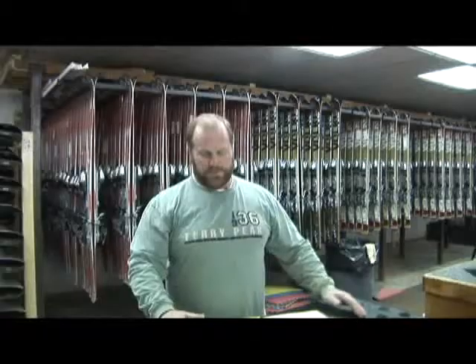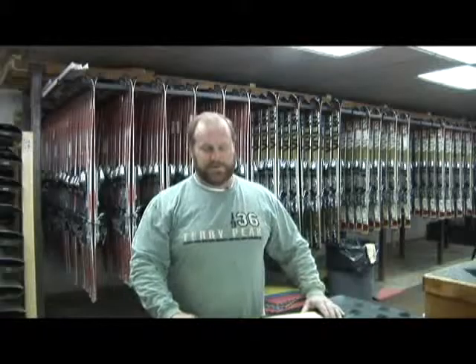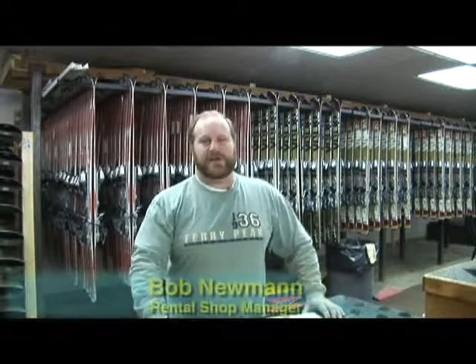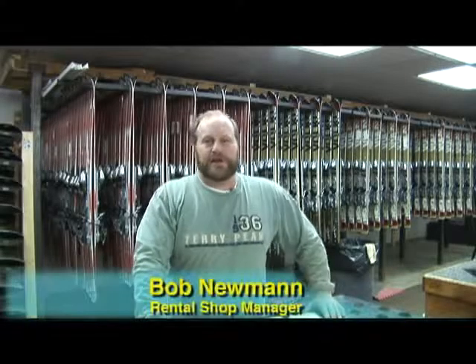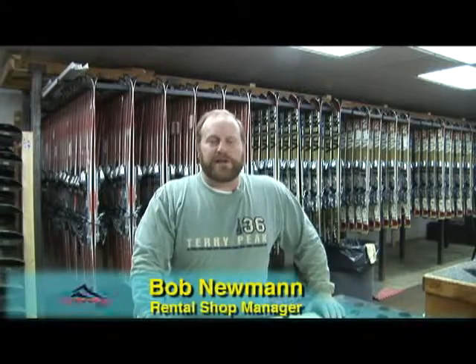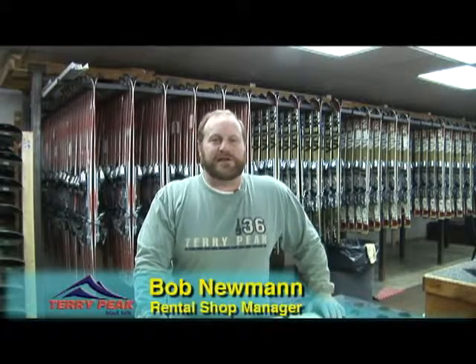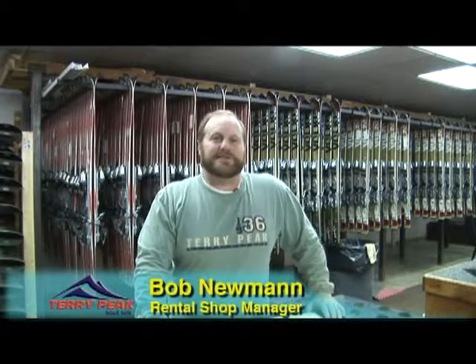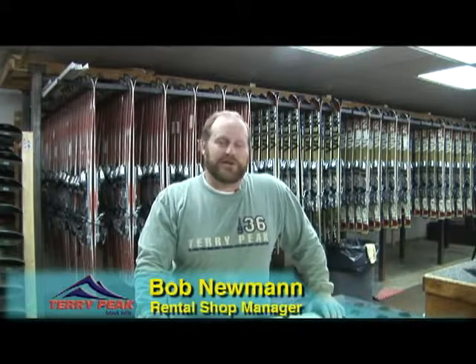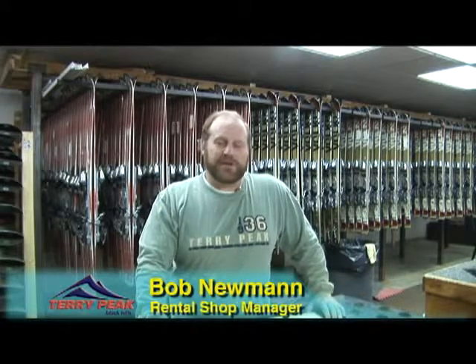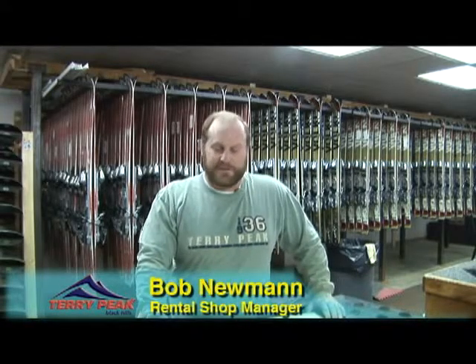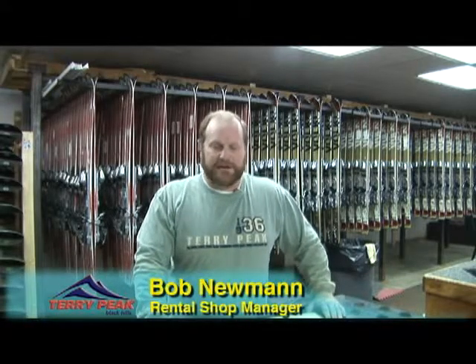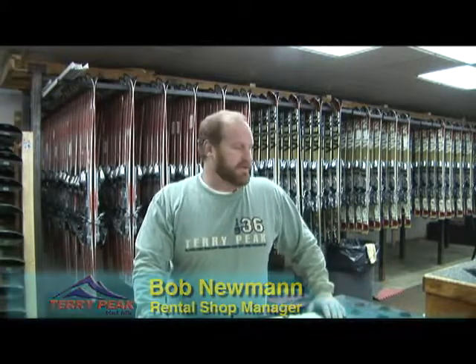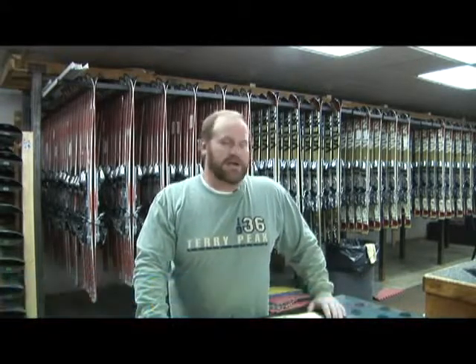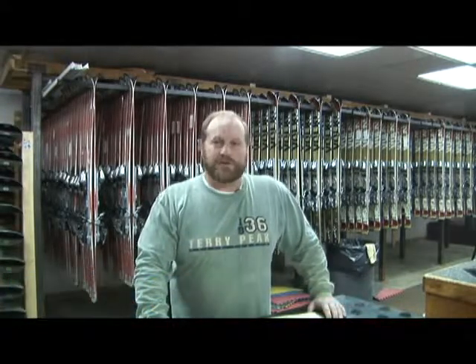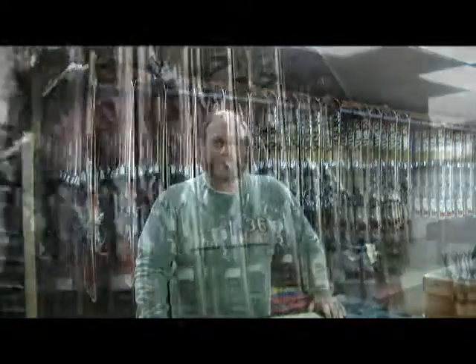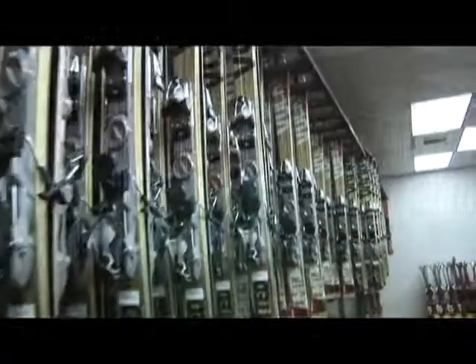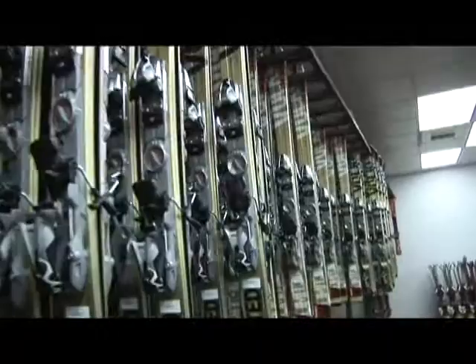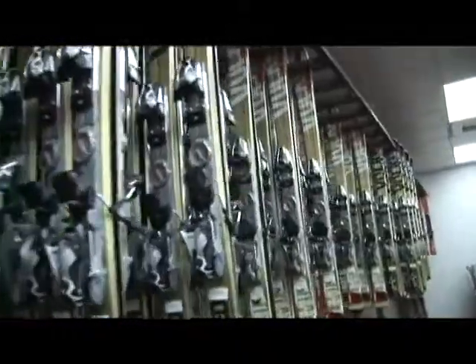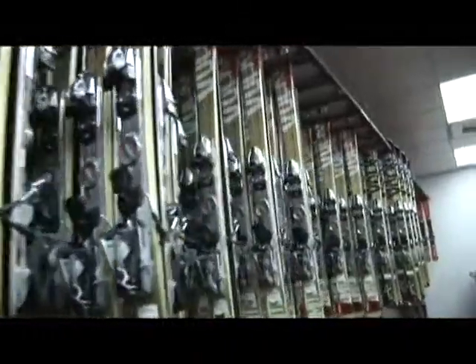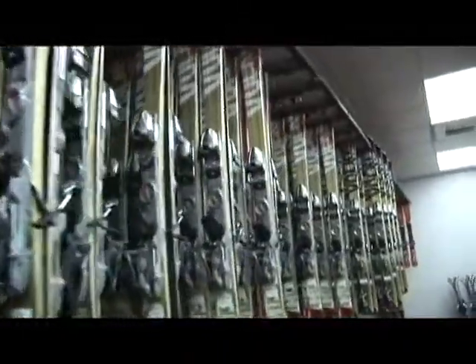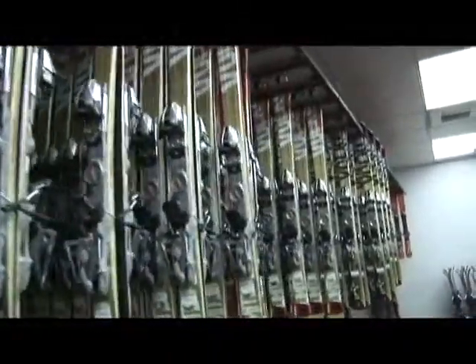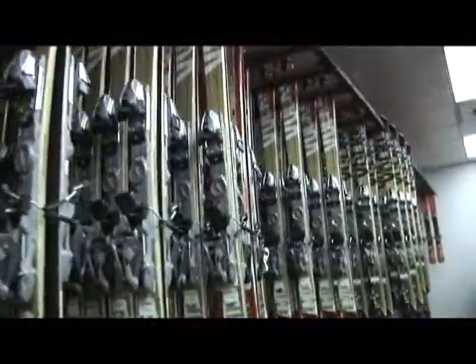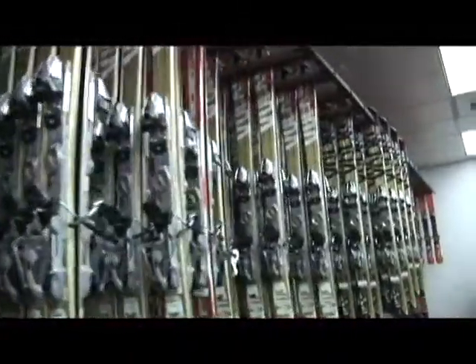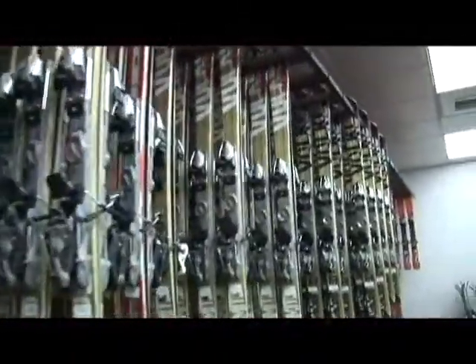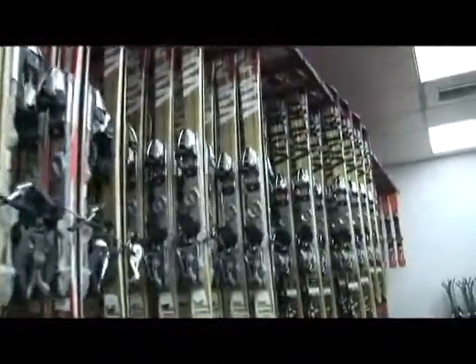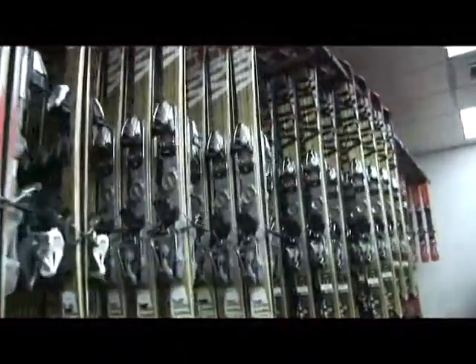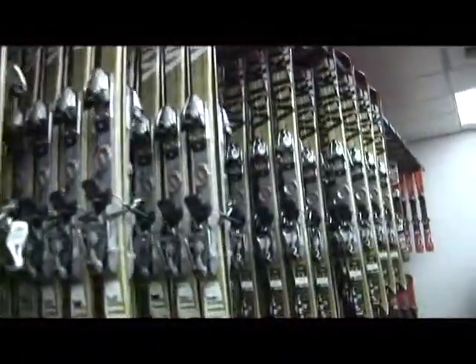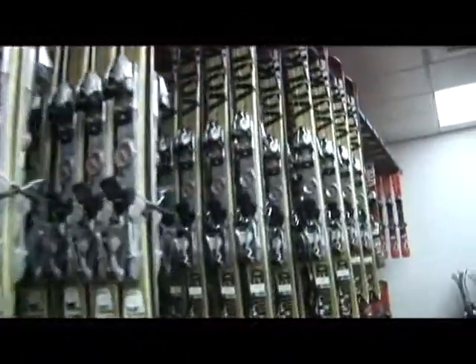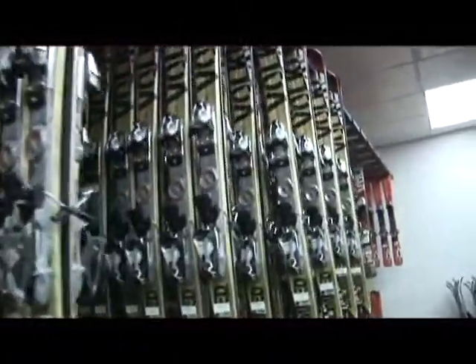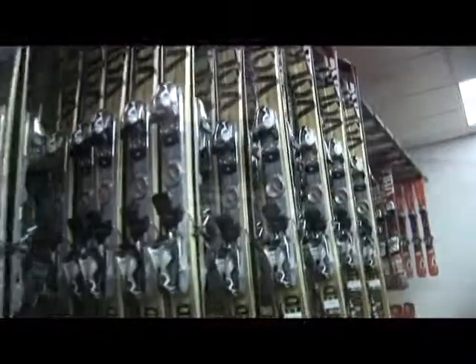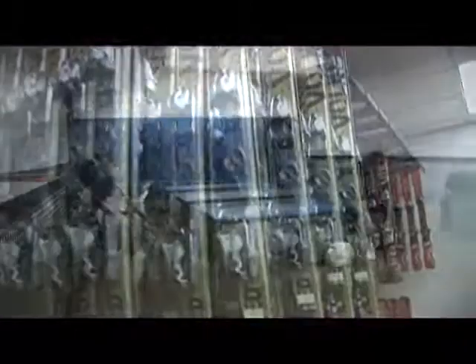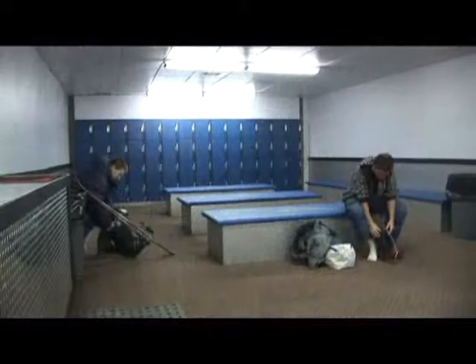We're looking forward to the year. We had a great year last year for snow, and we've got some new items in the rental shop this year. Here at Terry Peak we have over 1,500 skis and 300 snowboards, so we have plenty of equipment to be able to fit your needs.